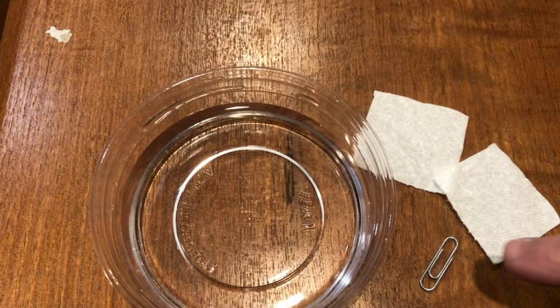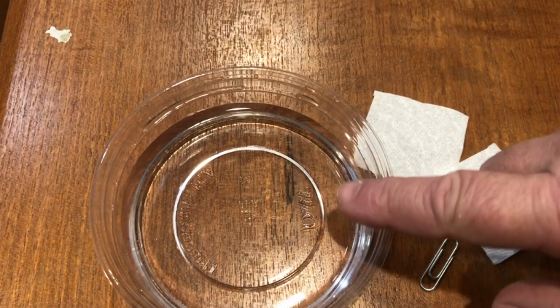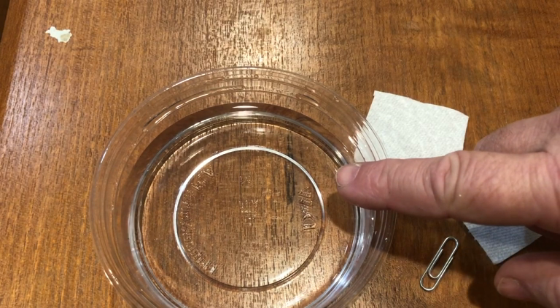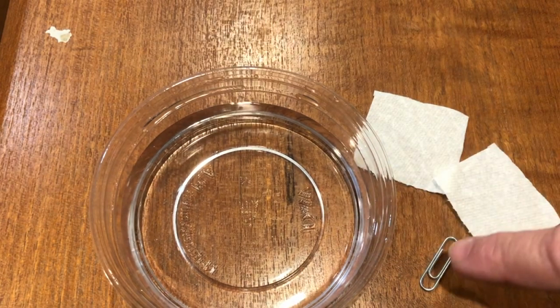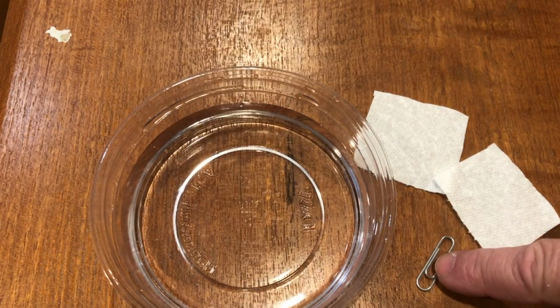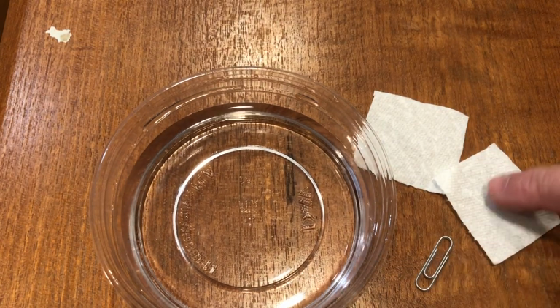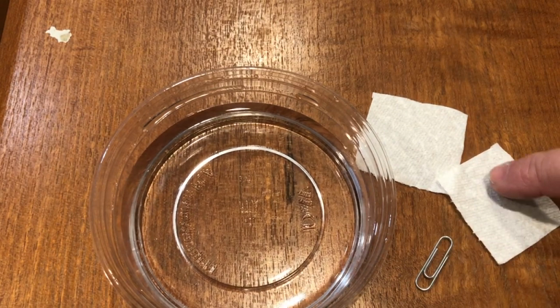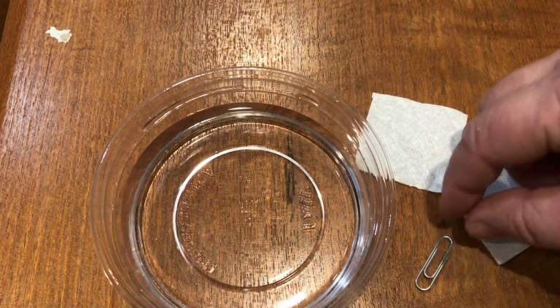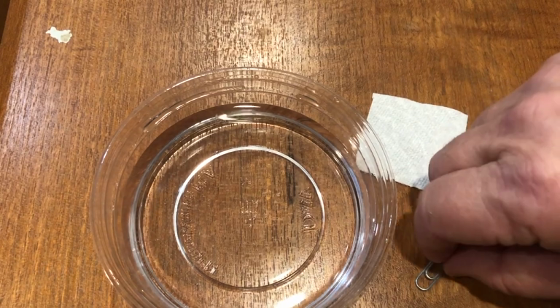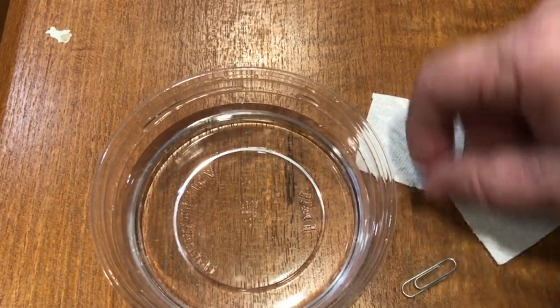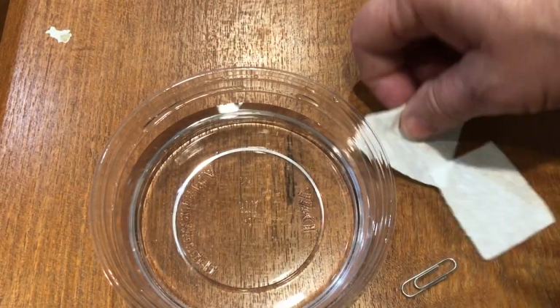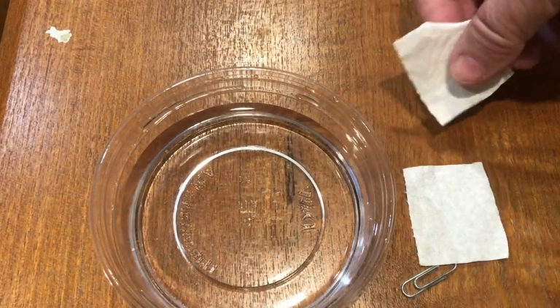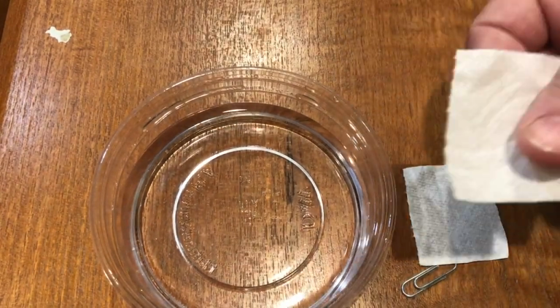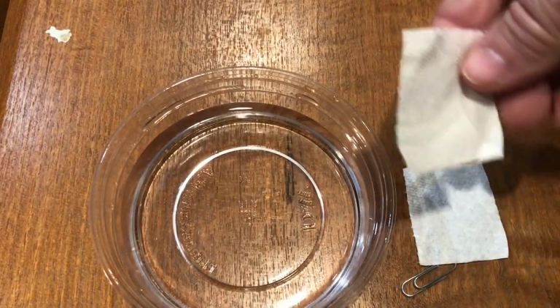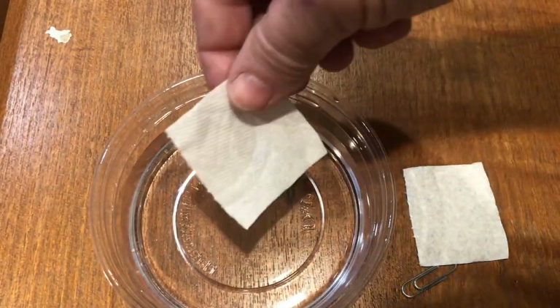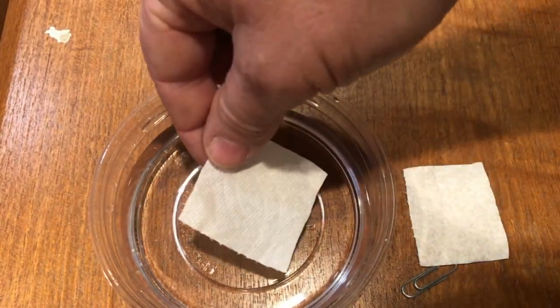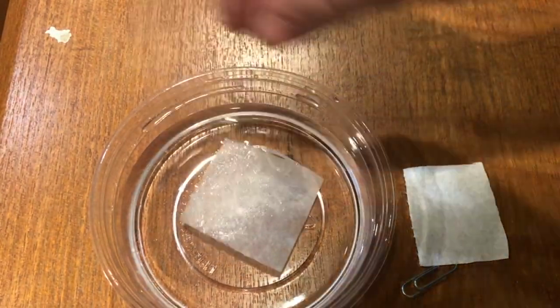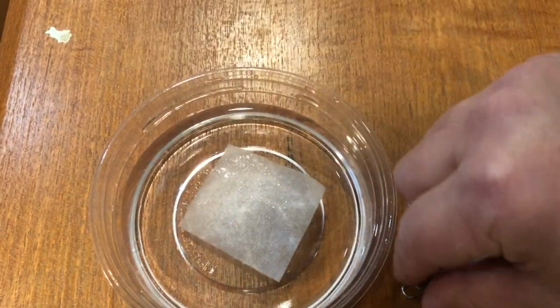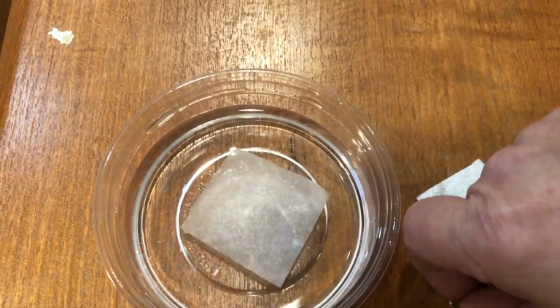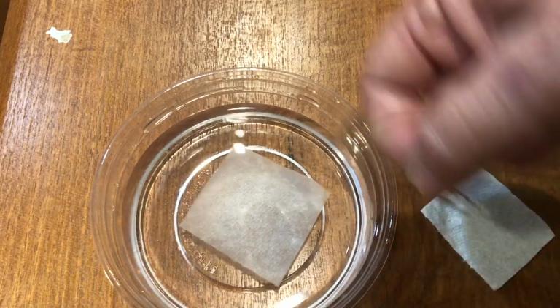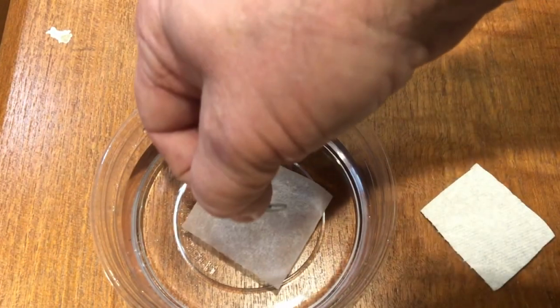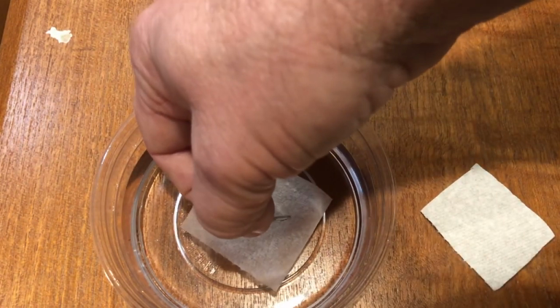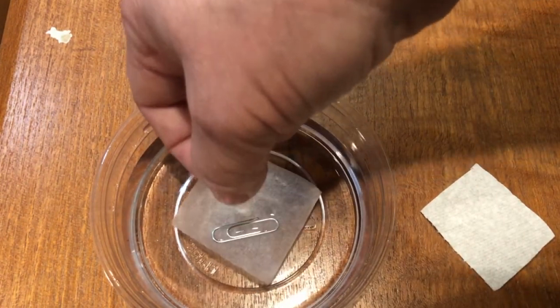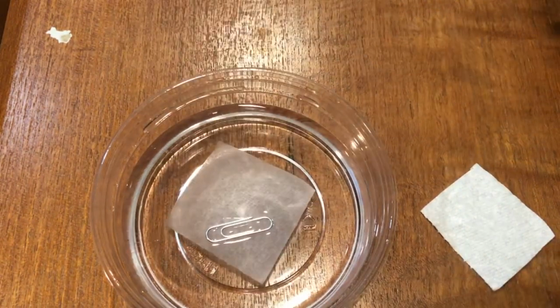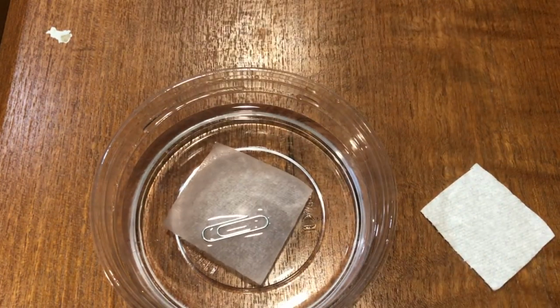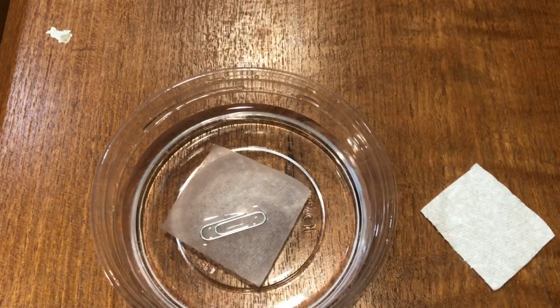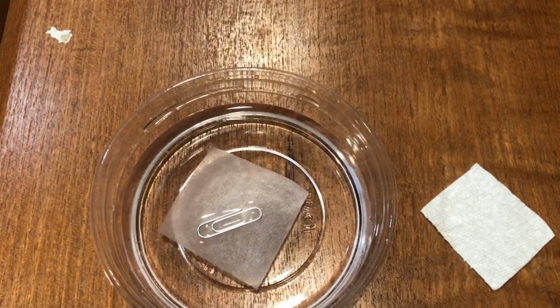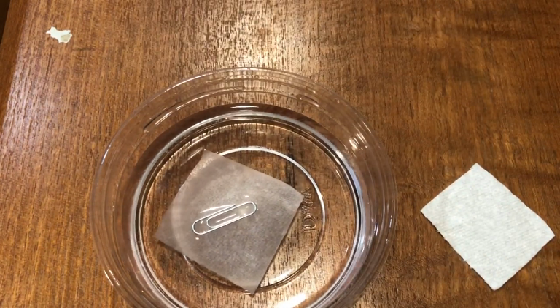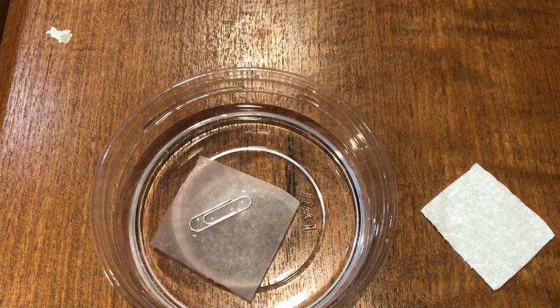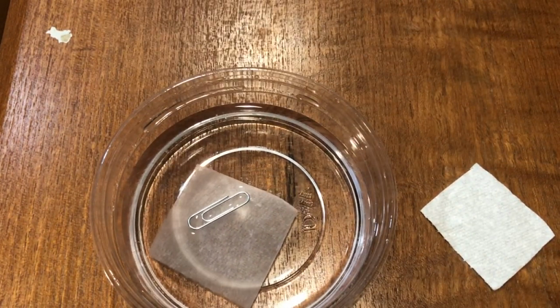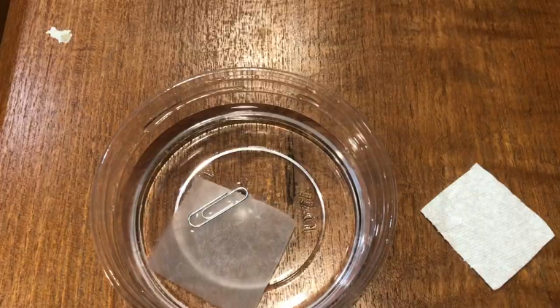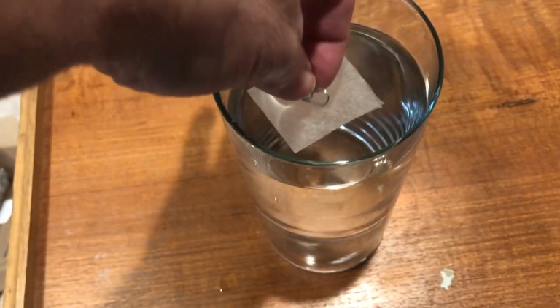You're going to have your bowl of water and paper clip, and you're going to cut the paper towels a size a little bit bigger than the paper clip itself. This is a small paper clip. You put the paper towel on and then gently lay the paper clip on top of the paper. If you drop it too hard, the paper clip will sink.